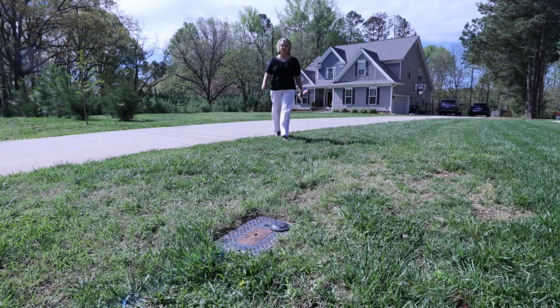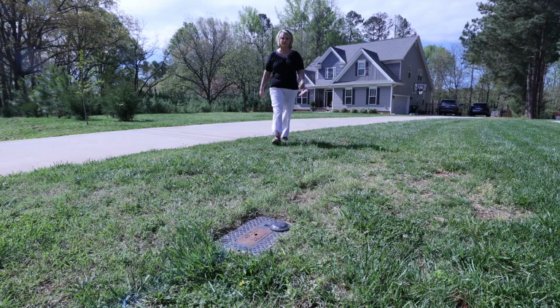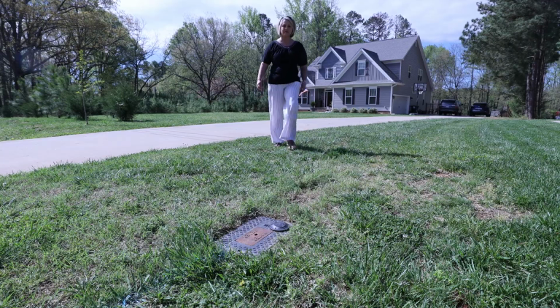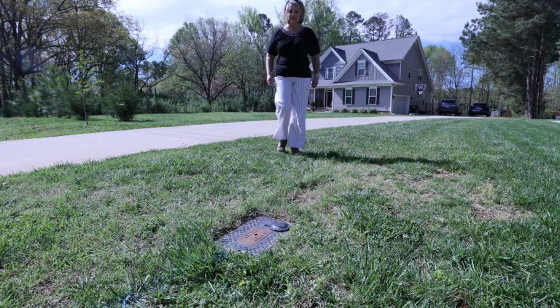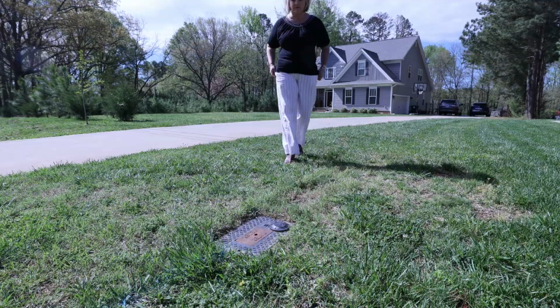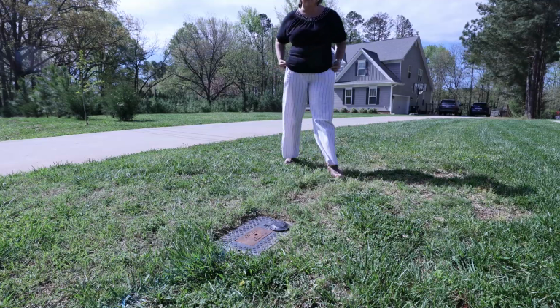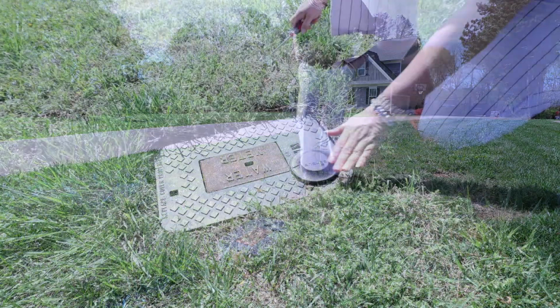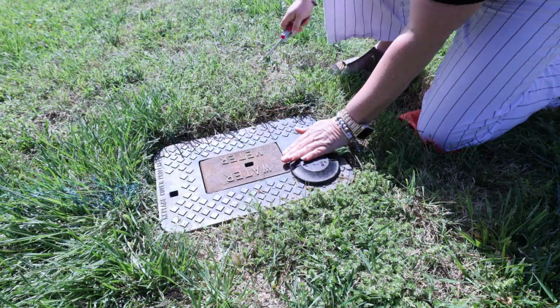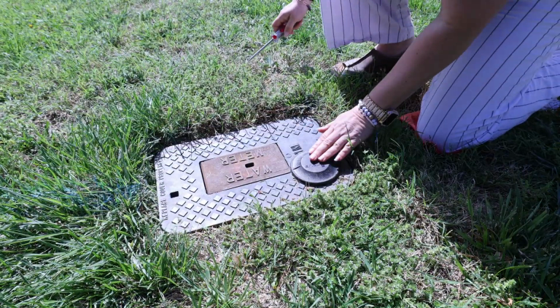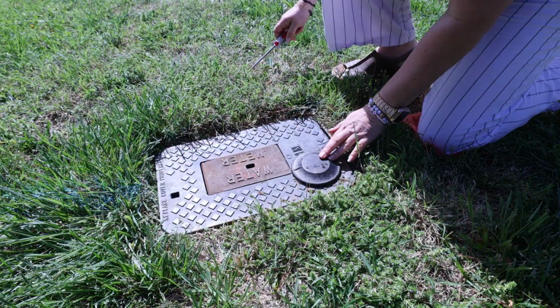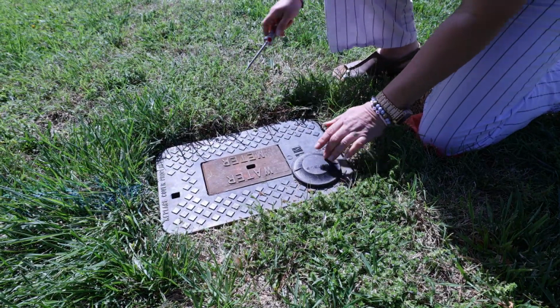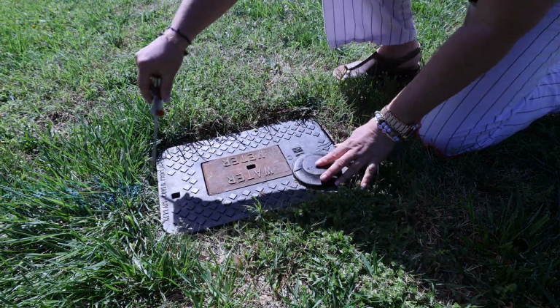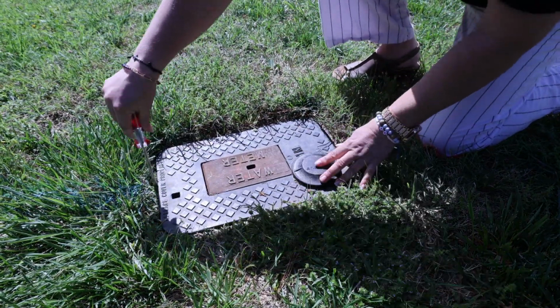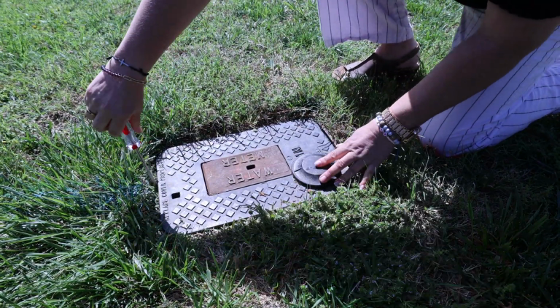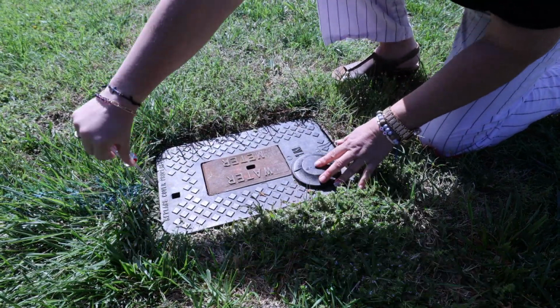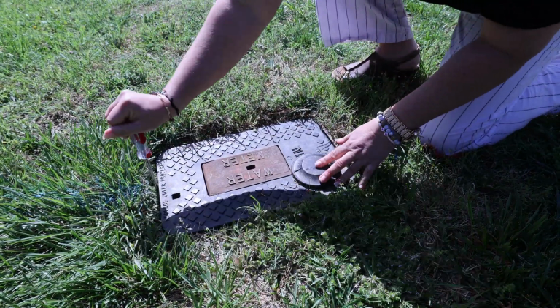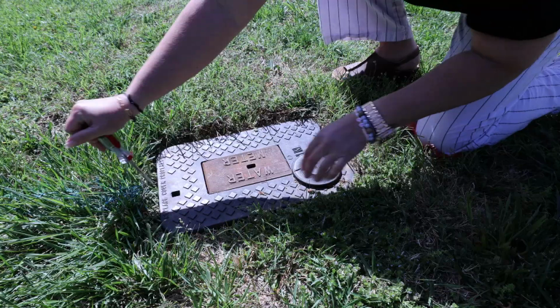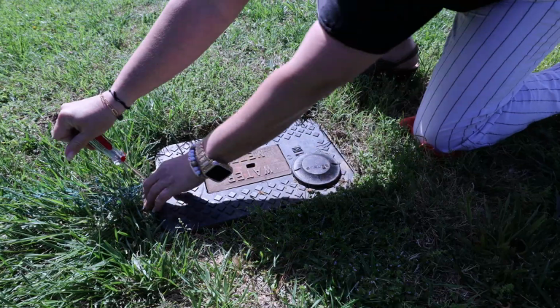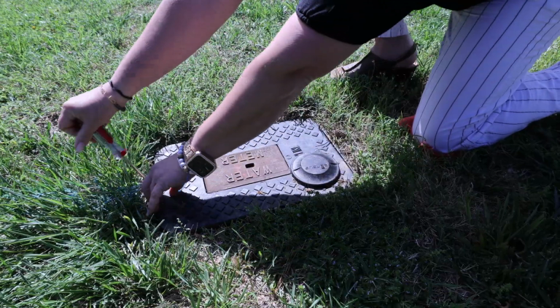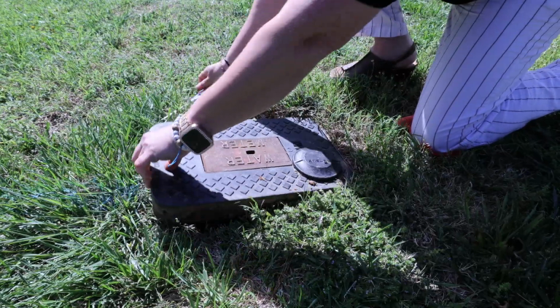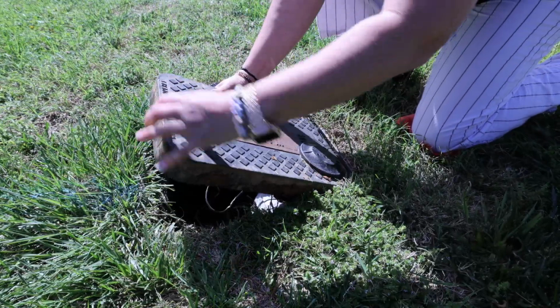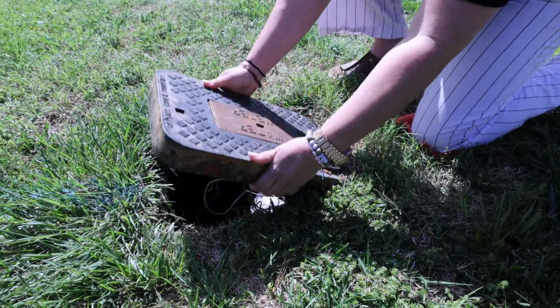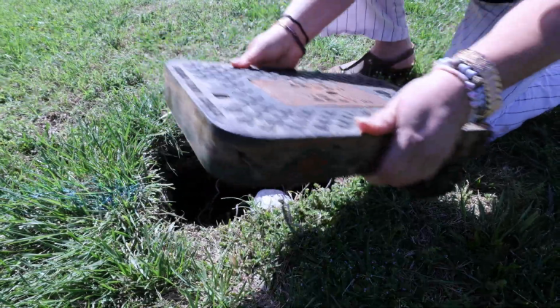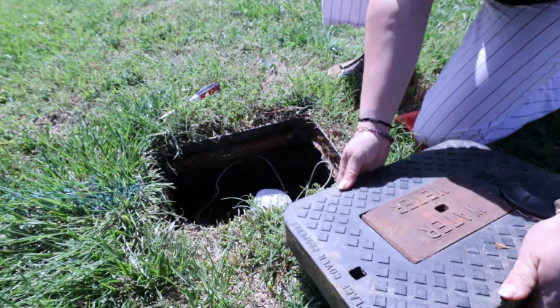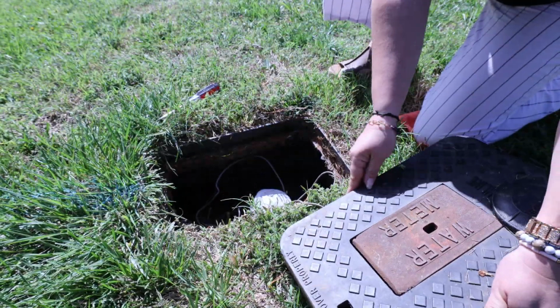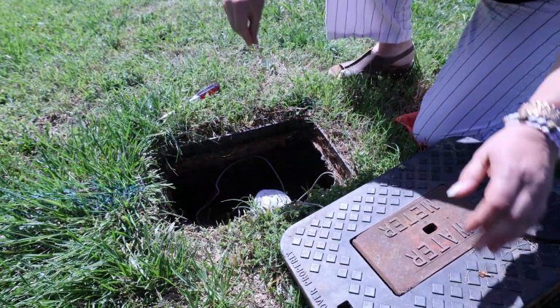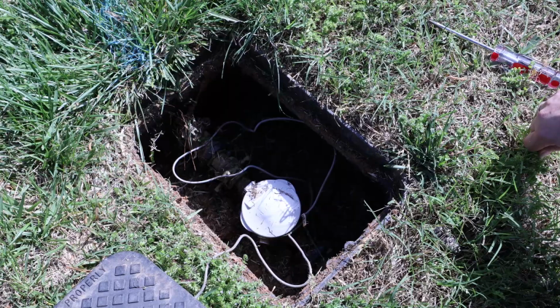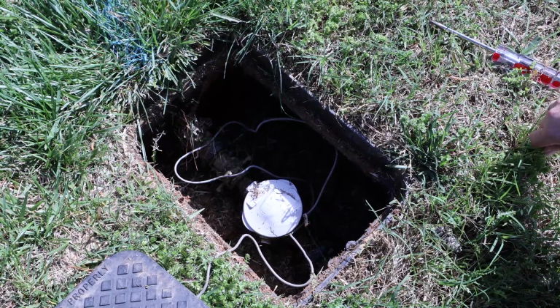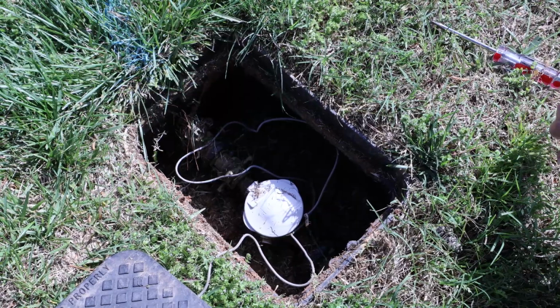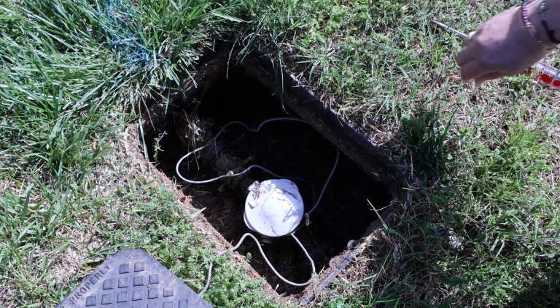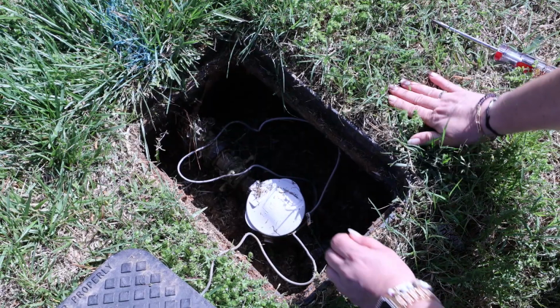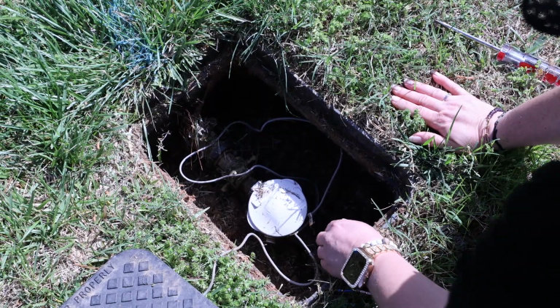First, find your meter box in your front yard. You may see this round disc on top. Remove the lid from the meter box. You may need a screwdriver to pop it open, but typically the lid will come off fairly easily. Now you should be able to see your meter.